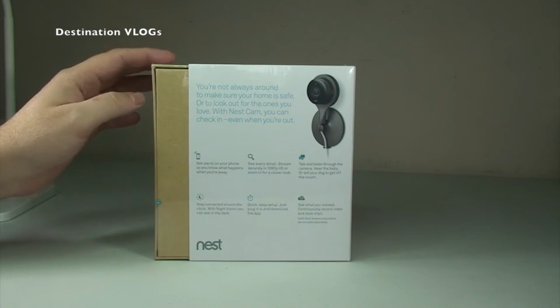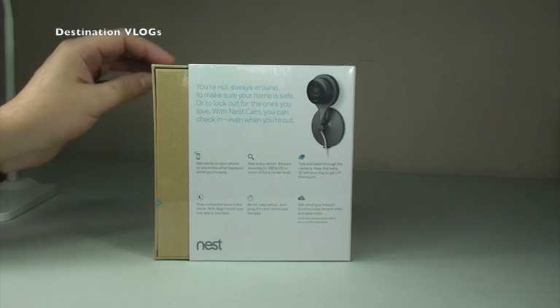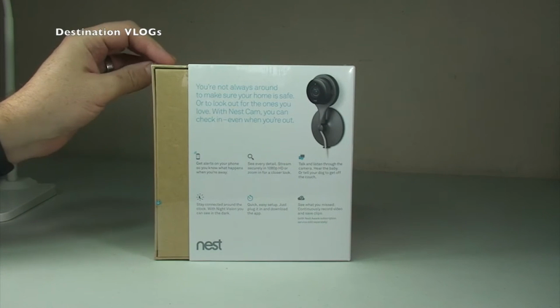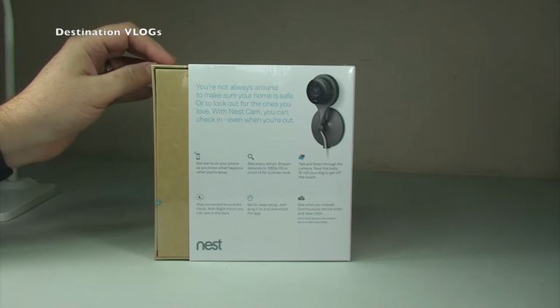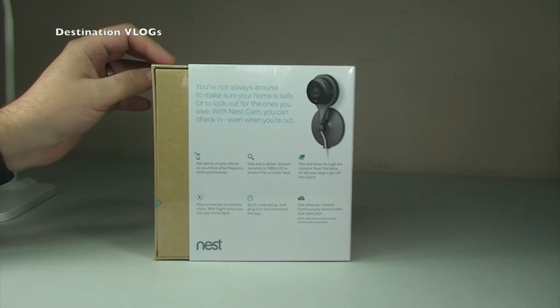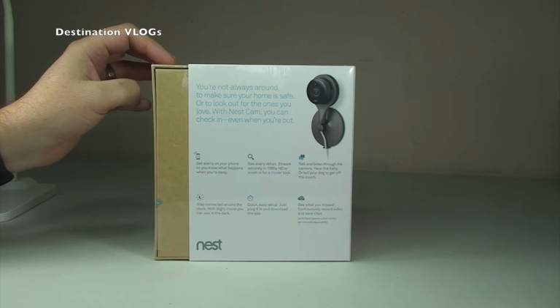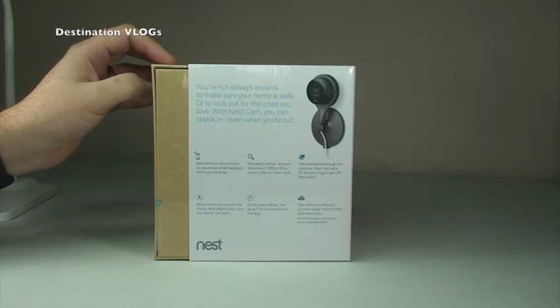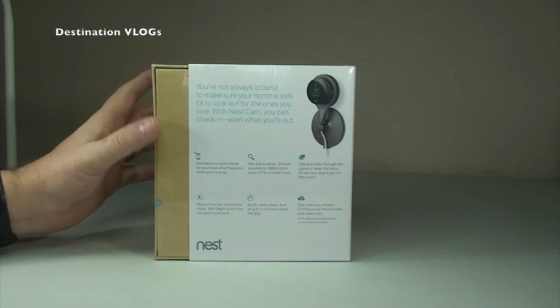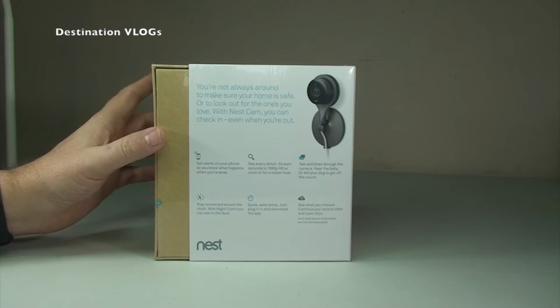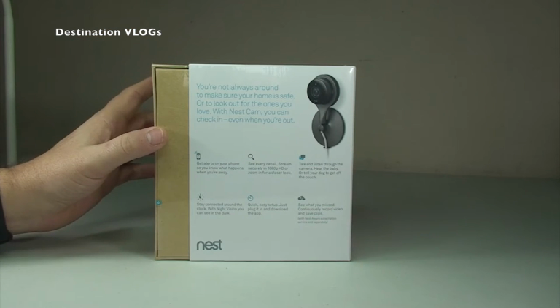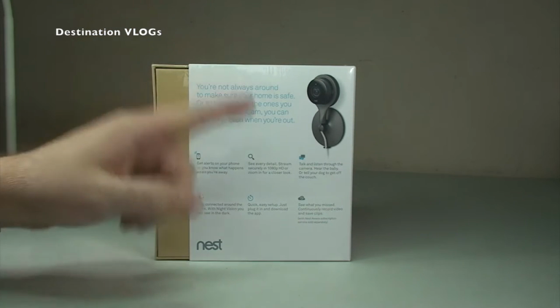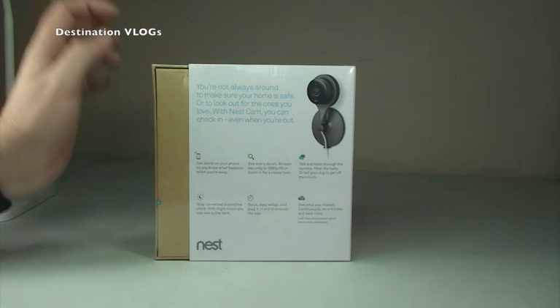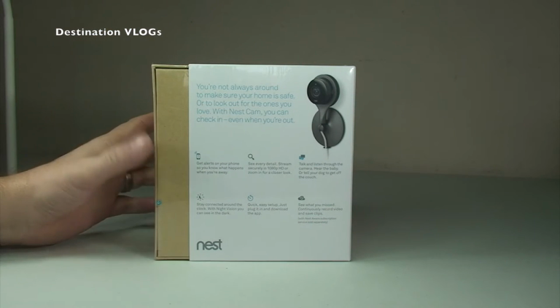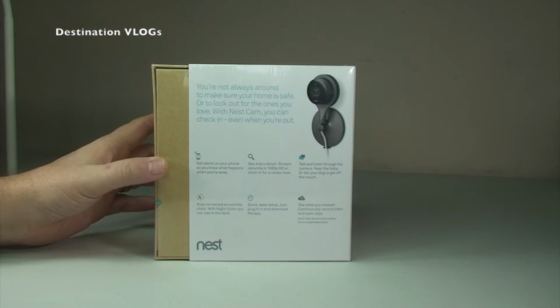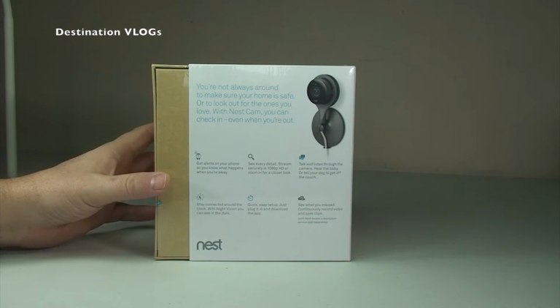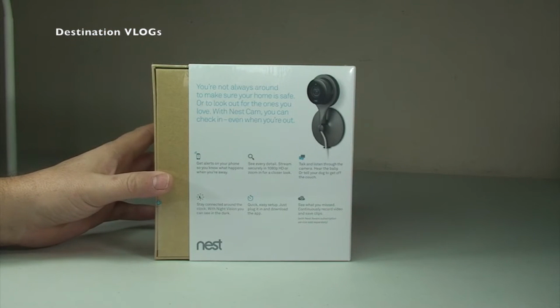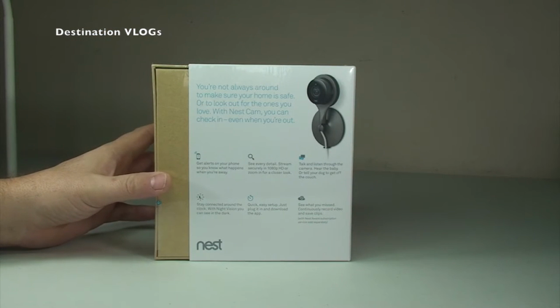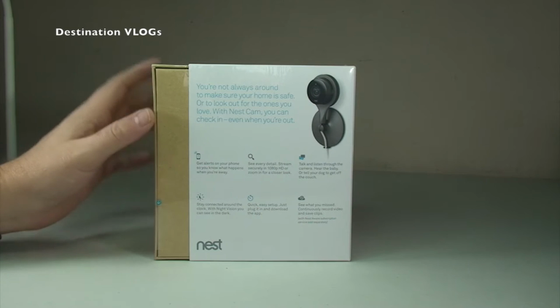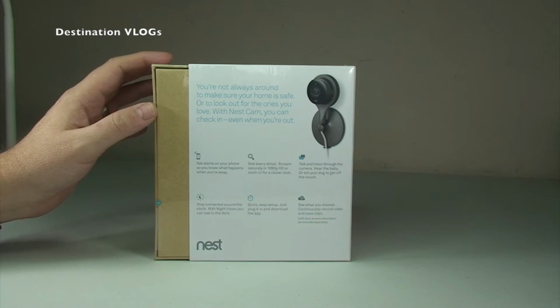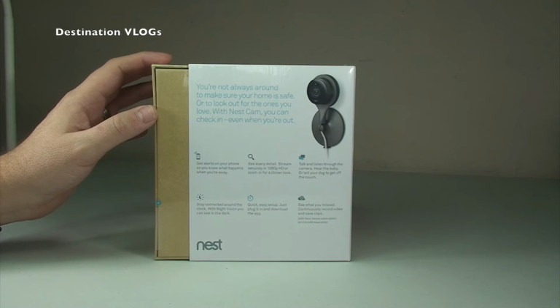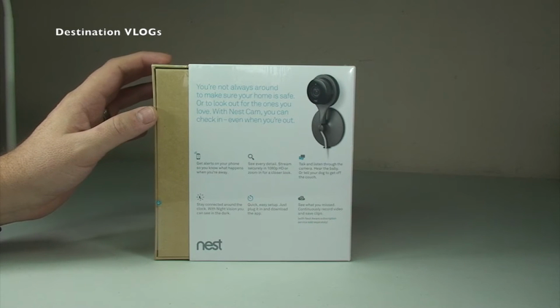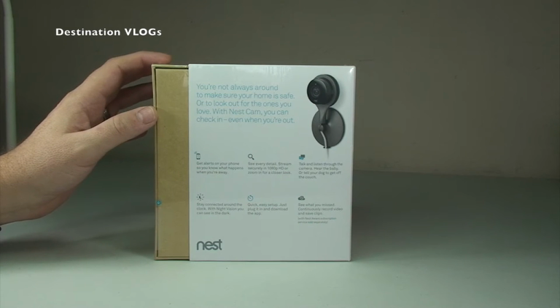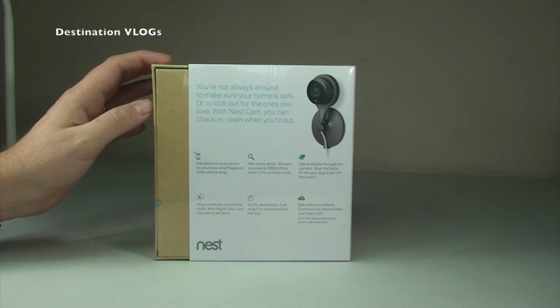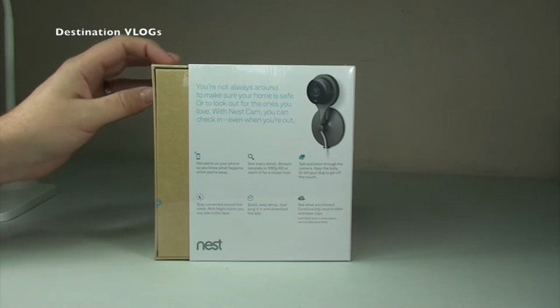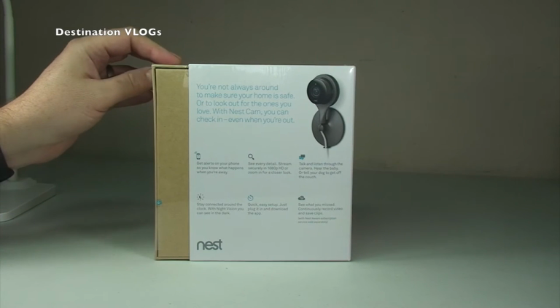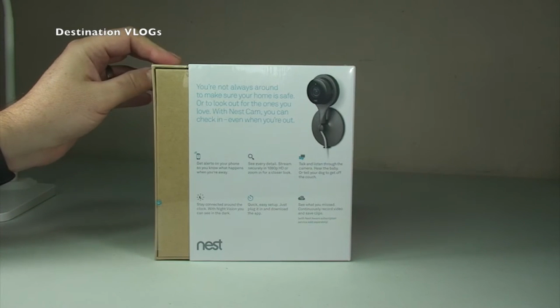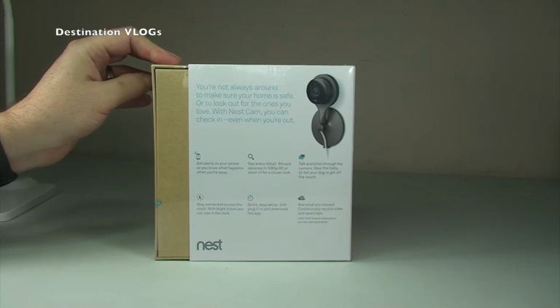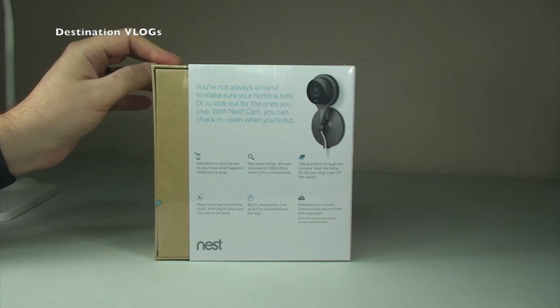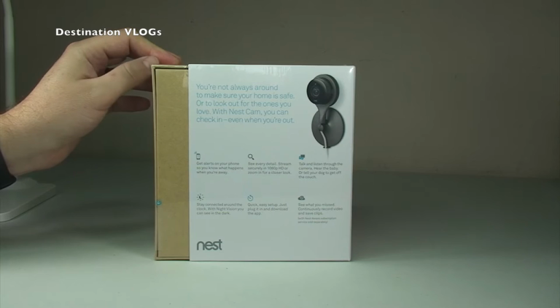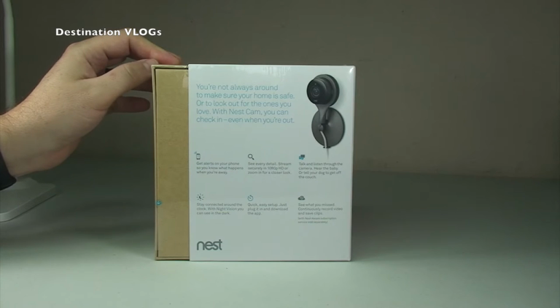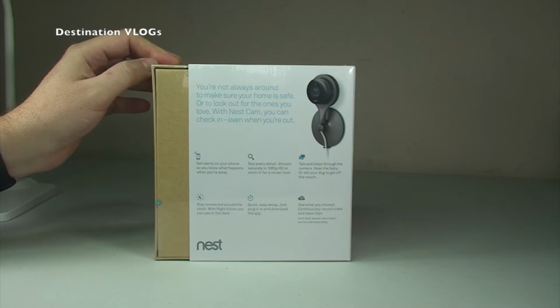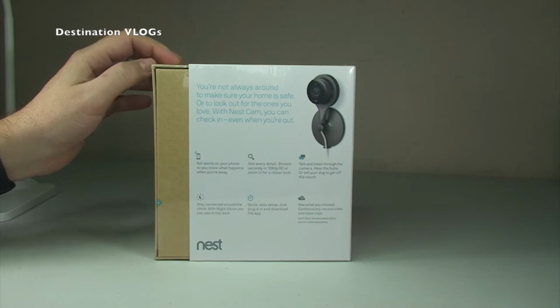If you Google 'Drop Case' you'll see some of the cases manufactured specifically for the Nest Cam and its predecessor, the Drop Cam.